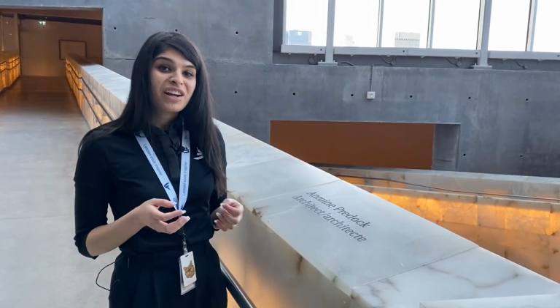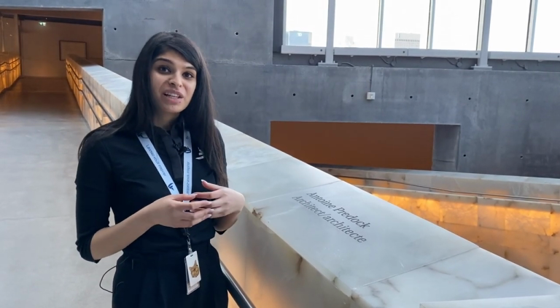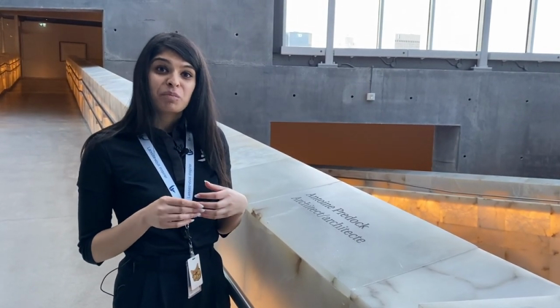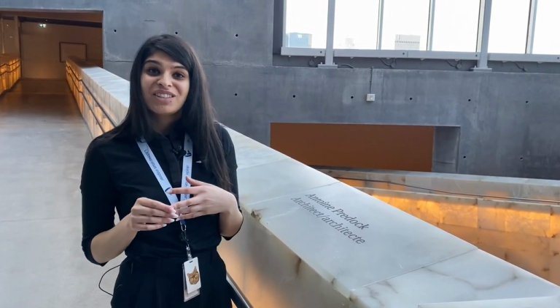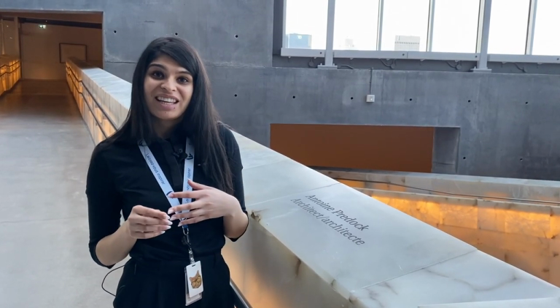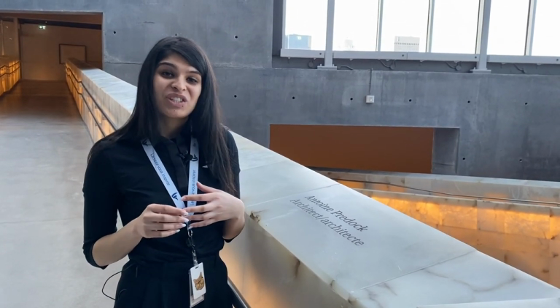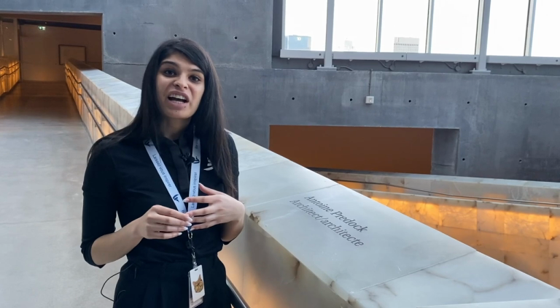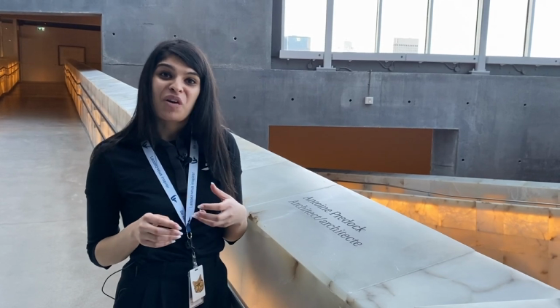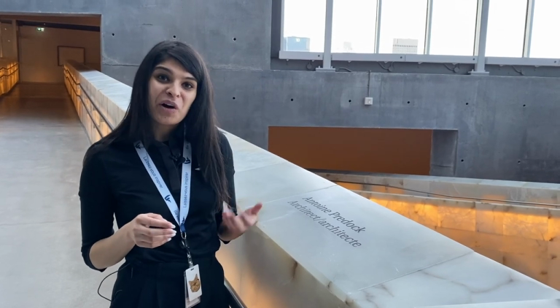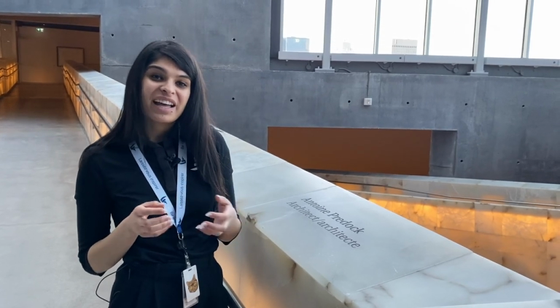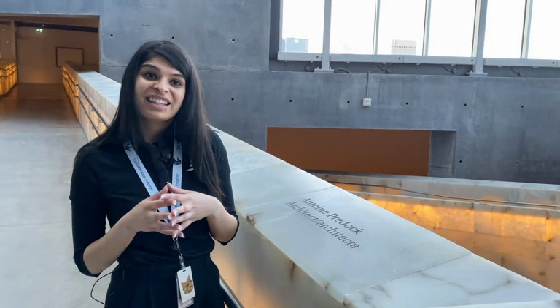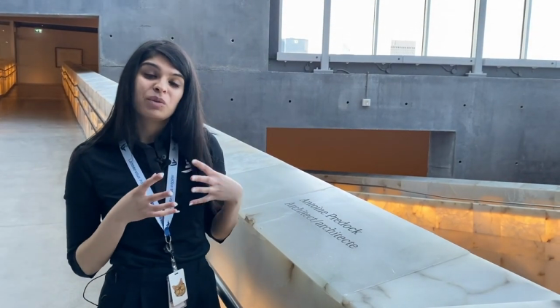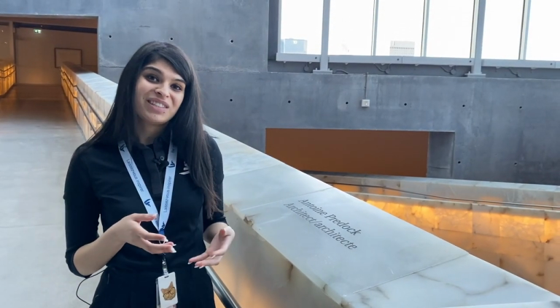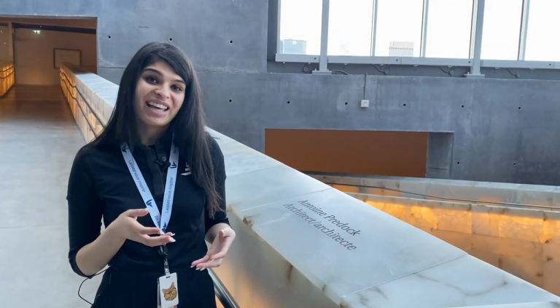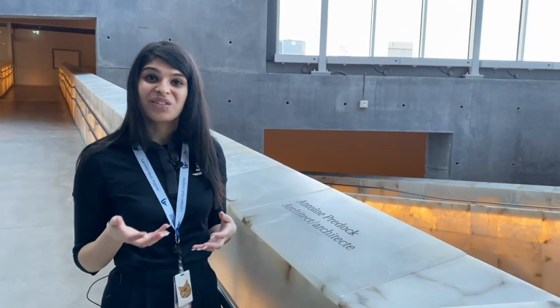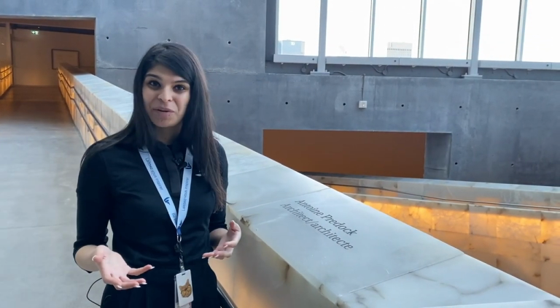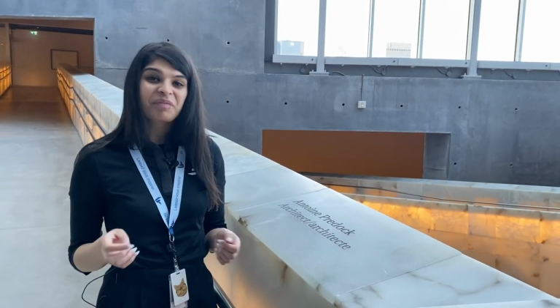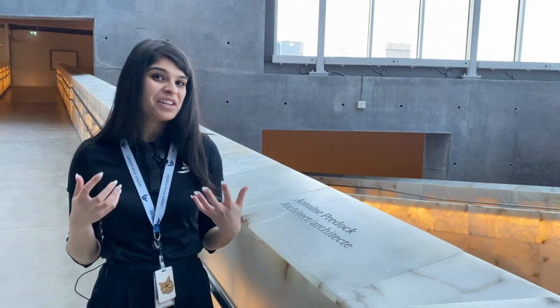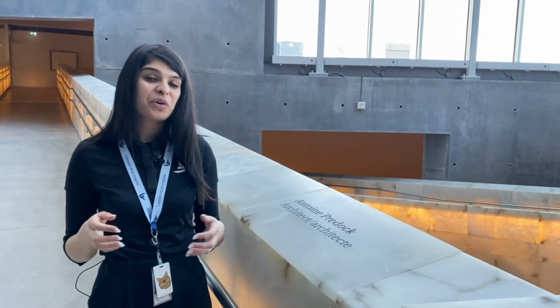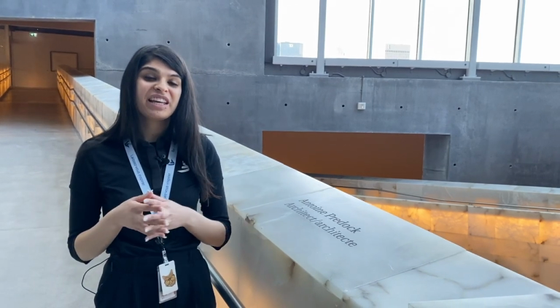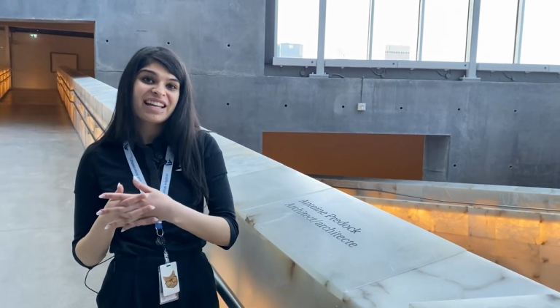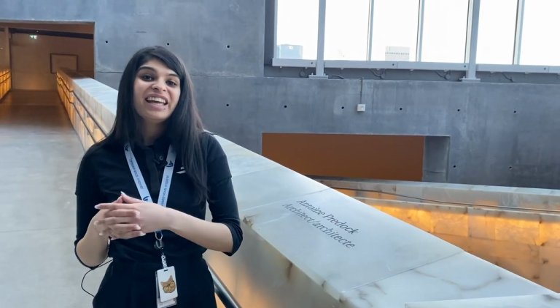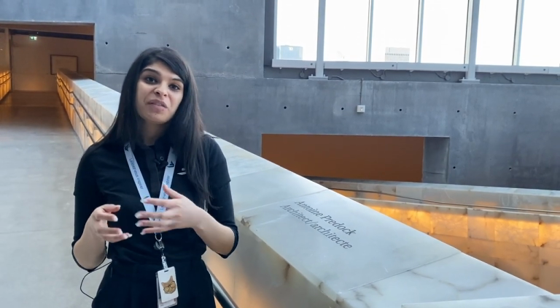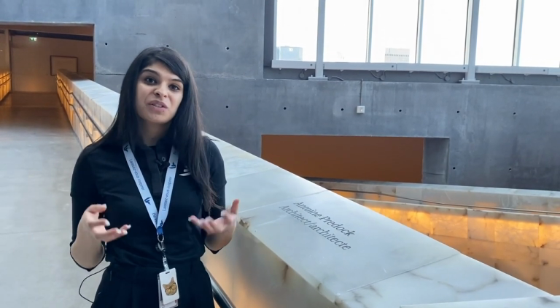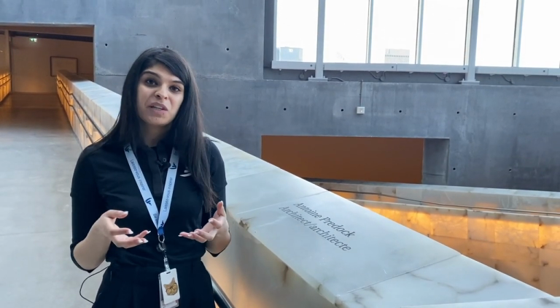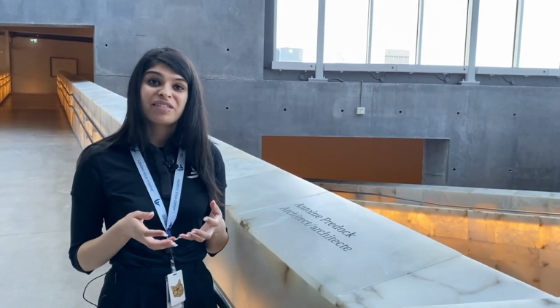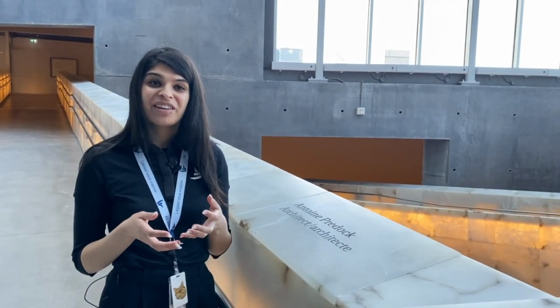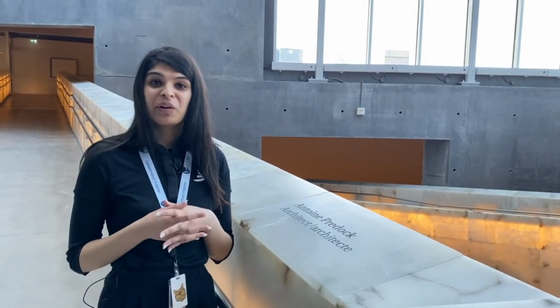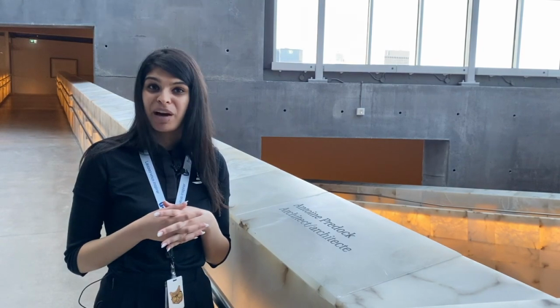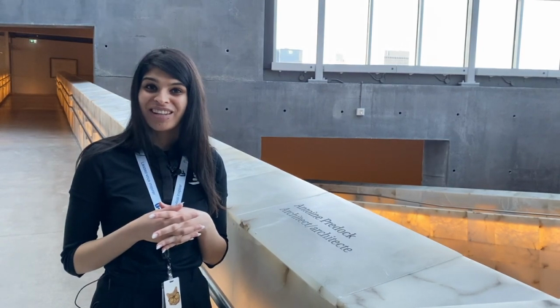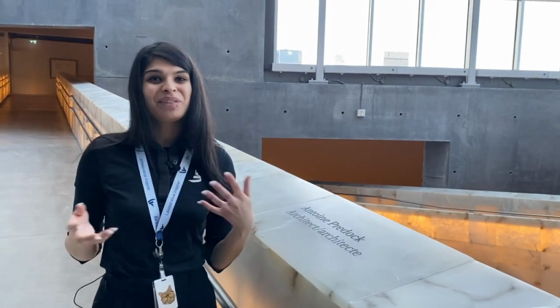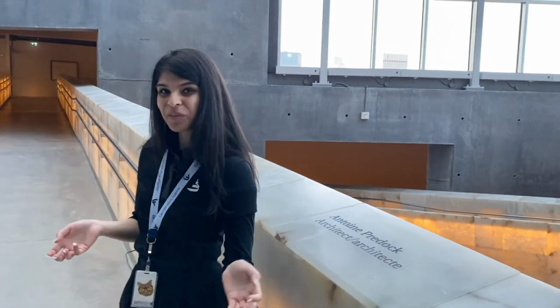One of the places we'll be visiting today is the Israel Asper Tower of Hope, which you will get to see at the end of this tour. But for now, we'll be heading to one of the galleries on level 7 that we call Inspiring Change. Please follow me.